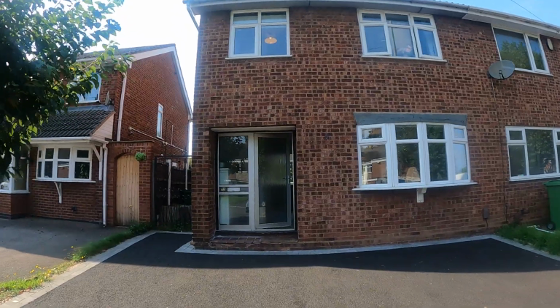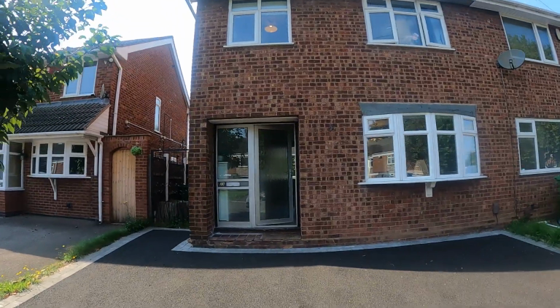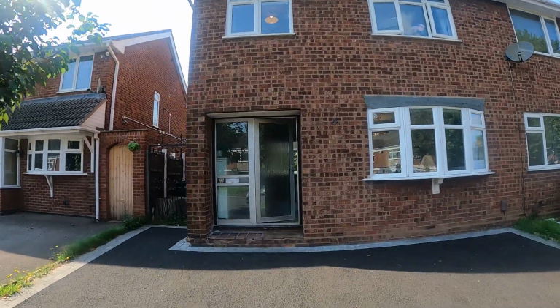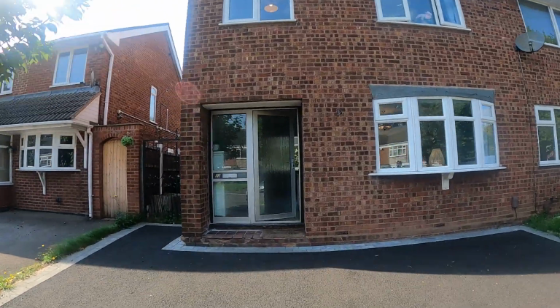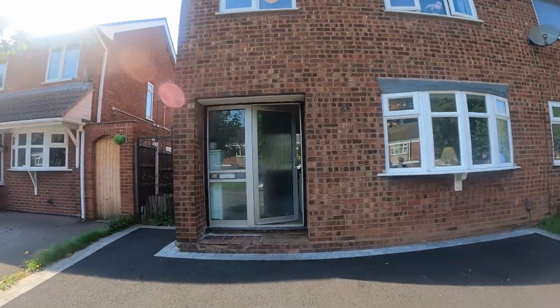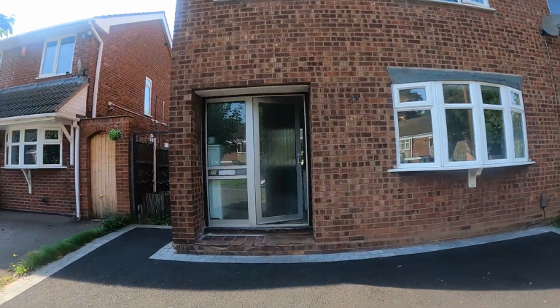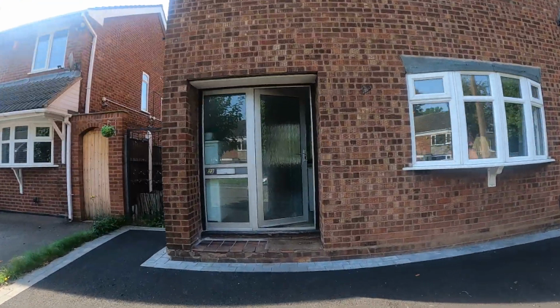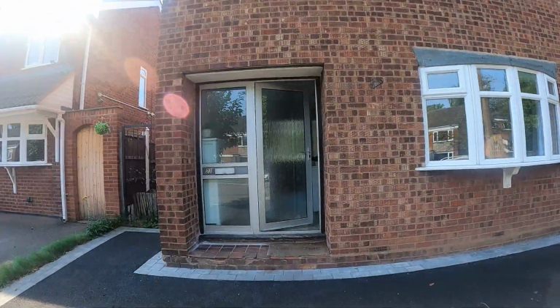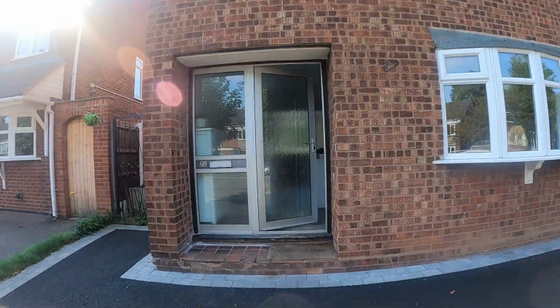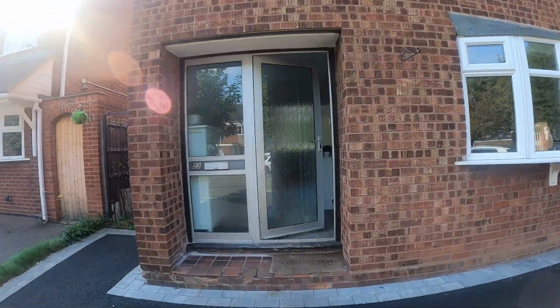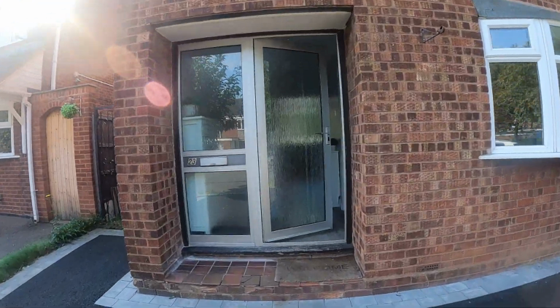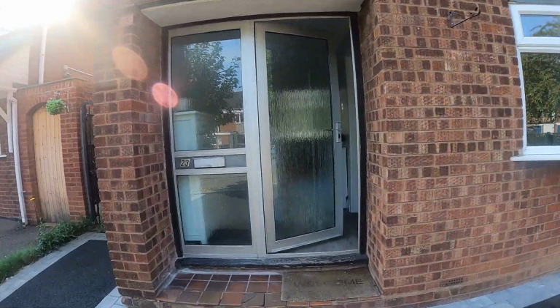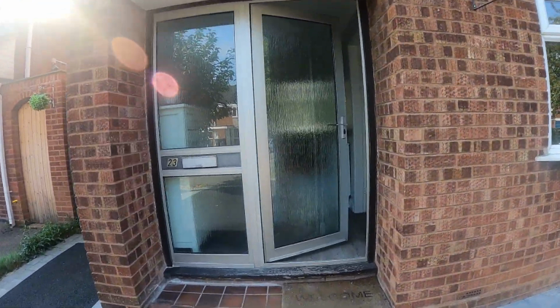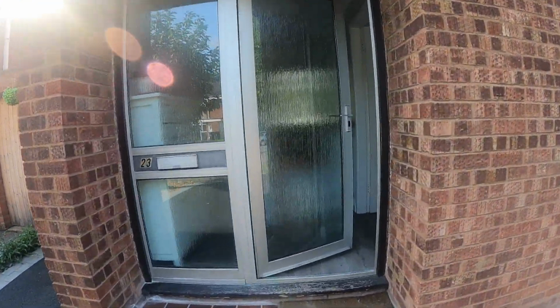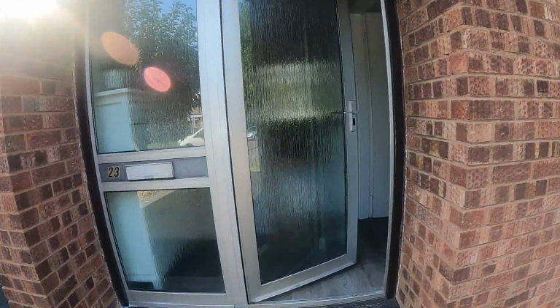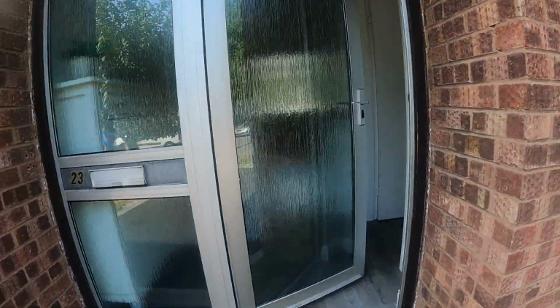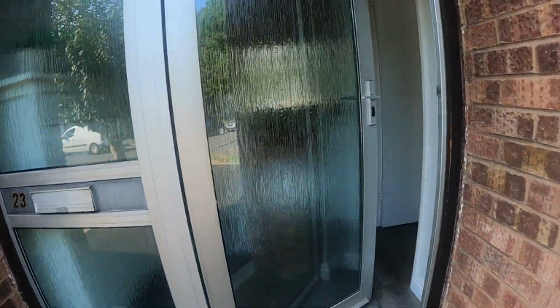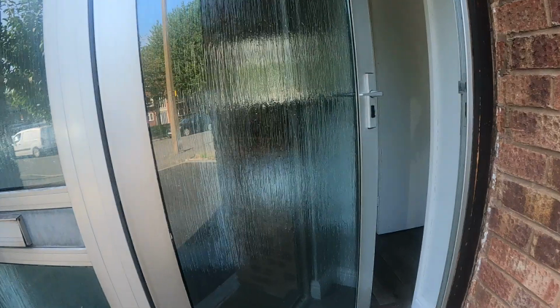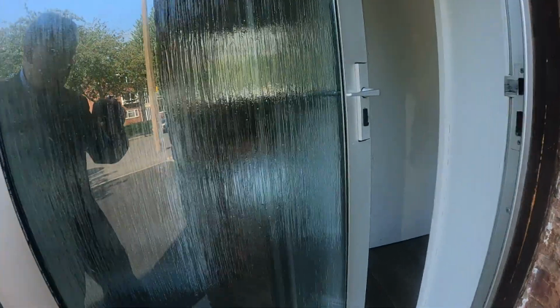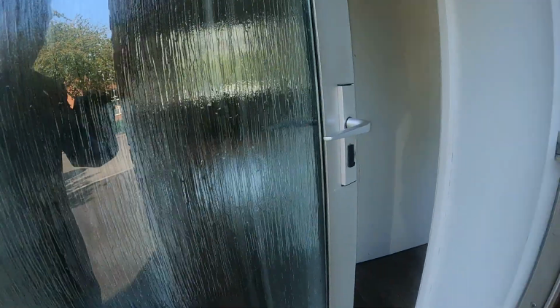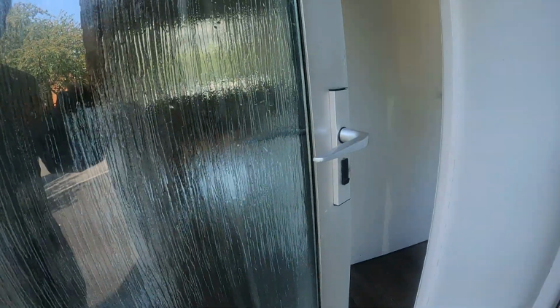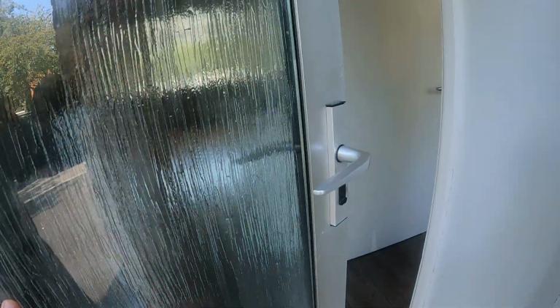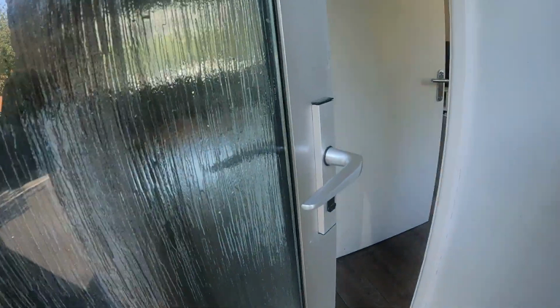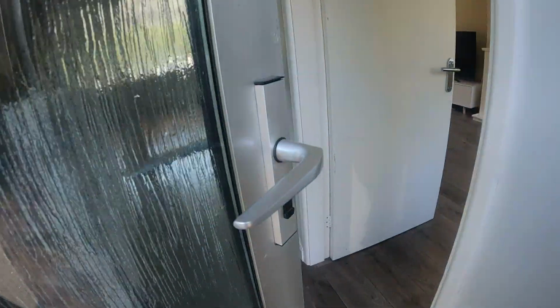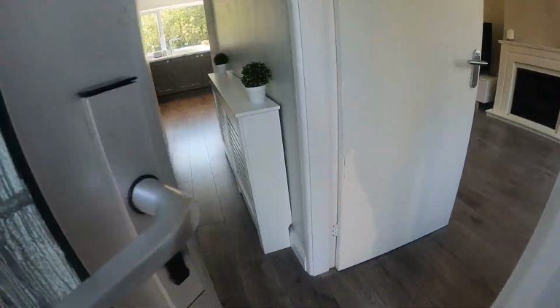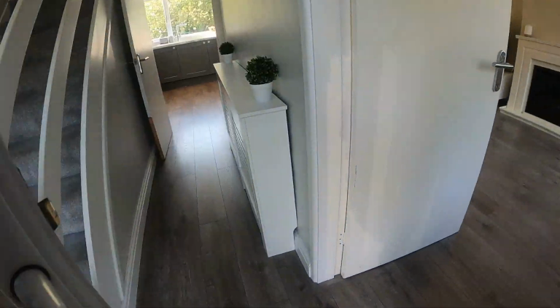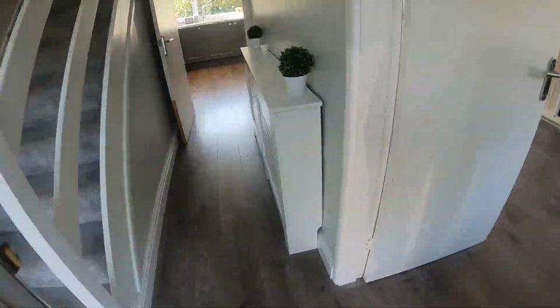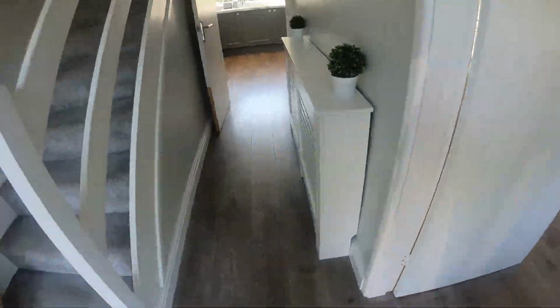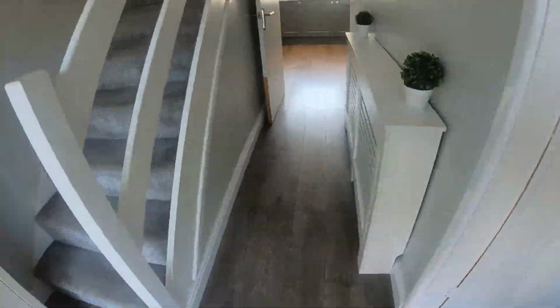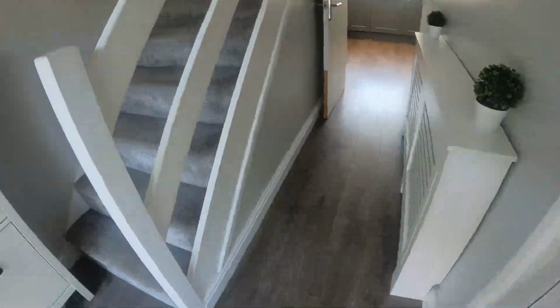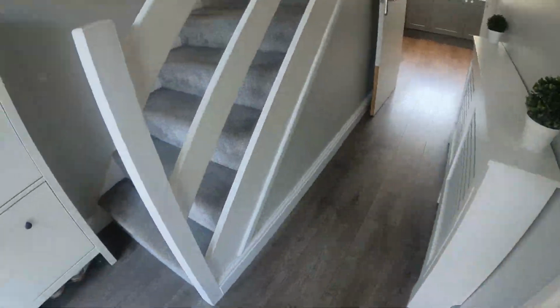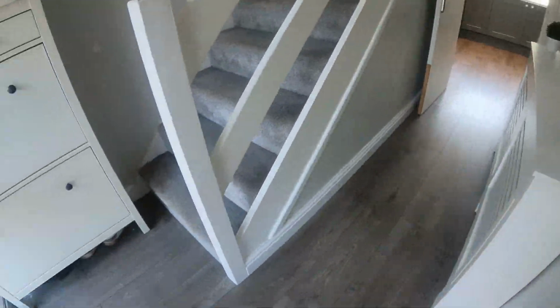Good afternoon, my name's John from Hicks Hadley Estate Agents. I'm here at 23 Netherend Lane in Howes Owen — a new property we've got coming on the market, so let me just take you in to the front door.